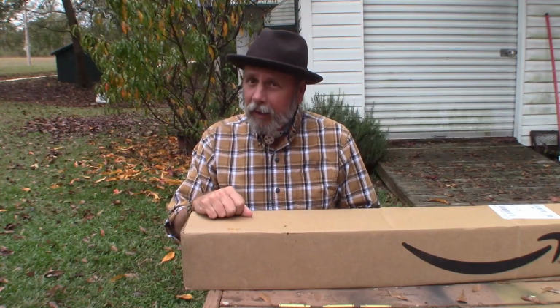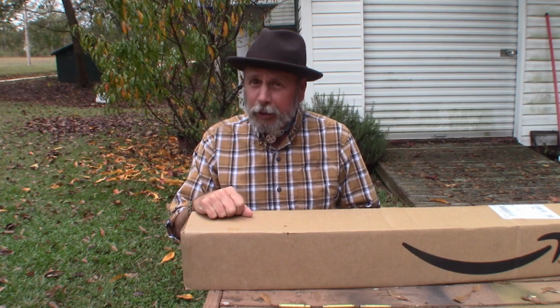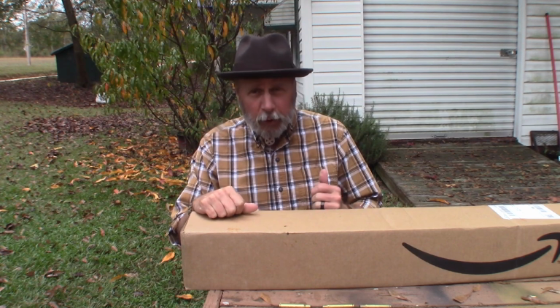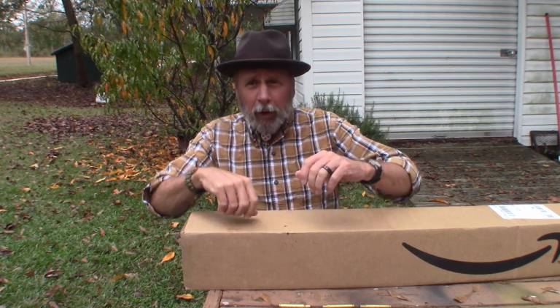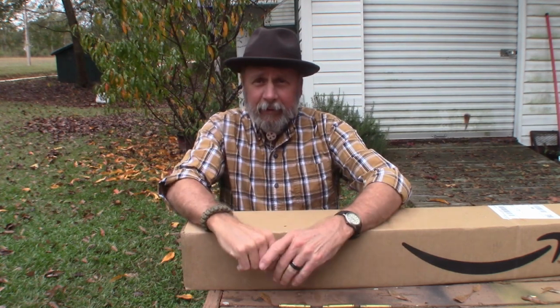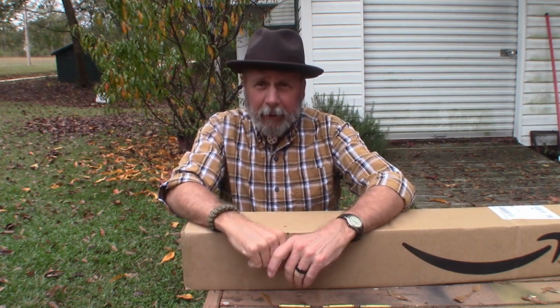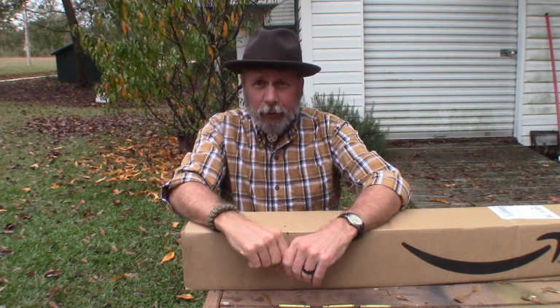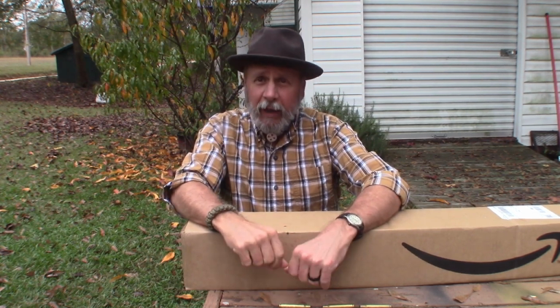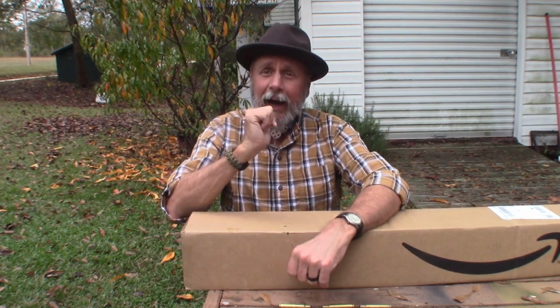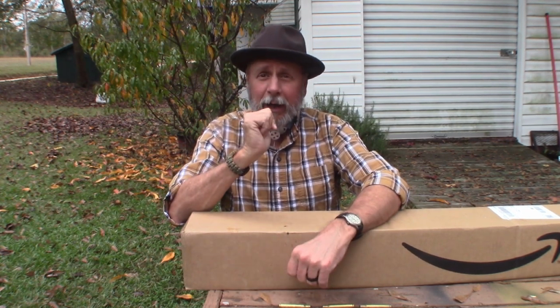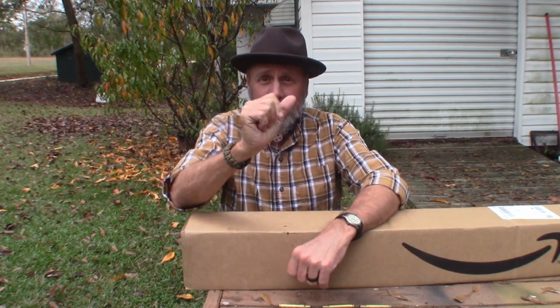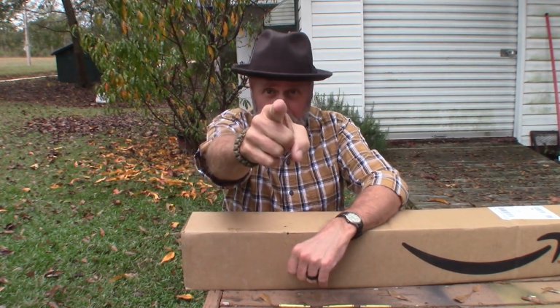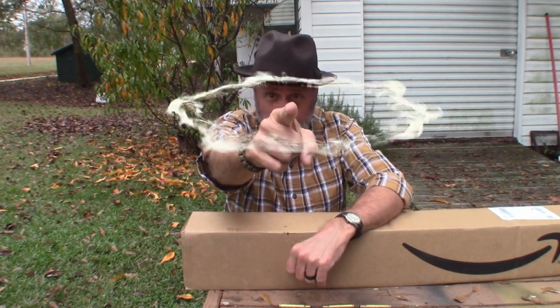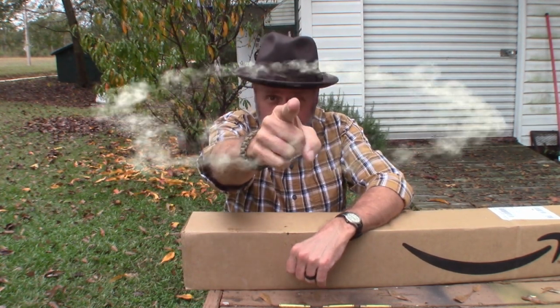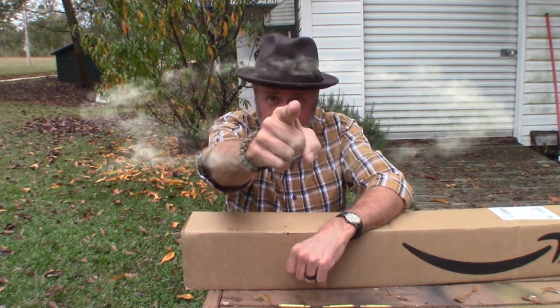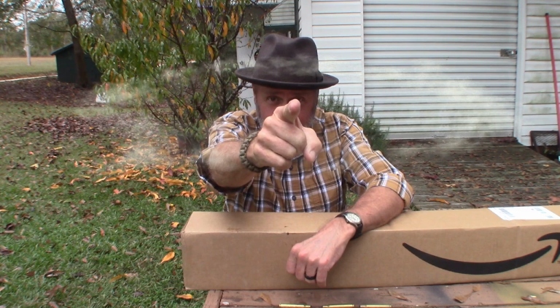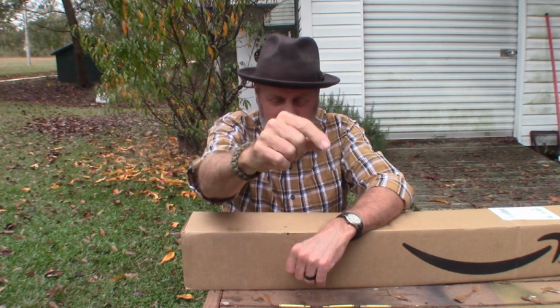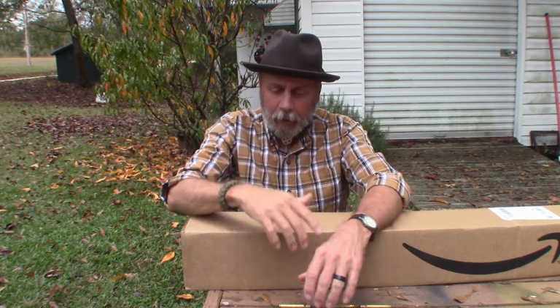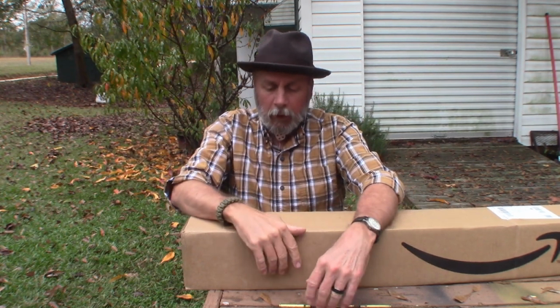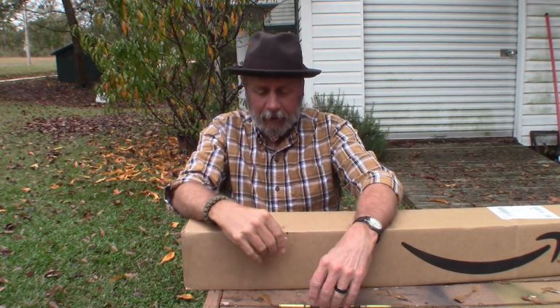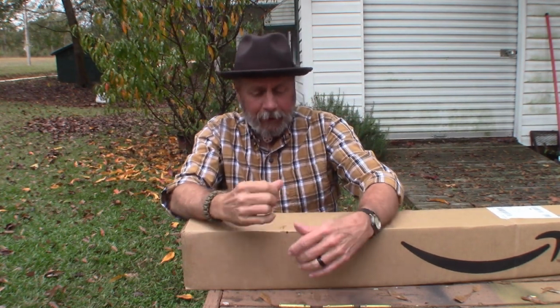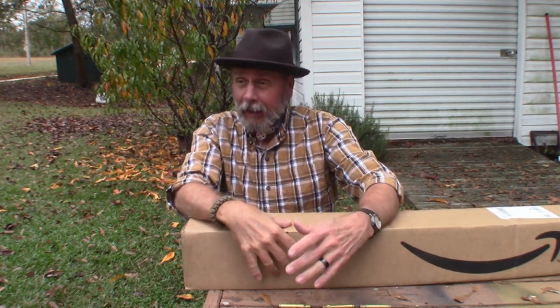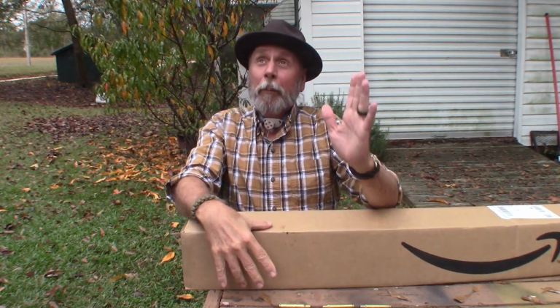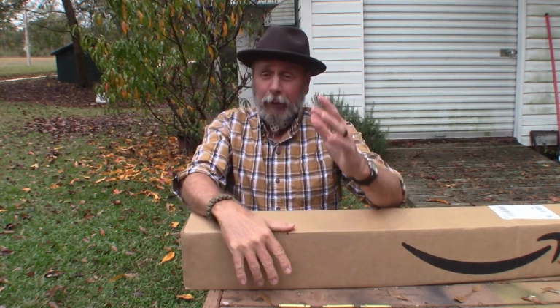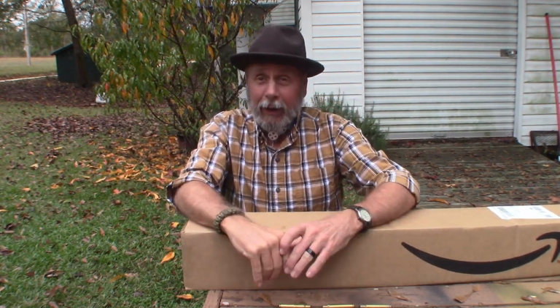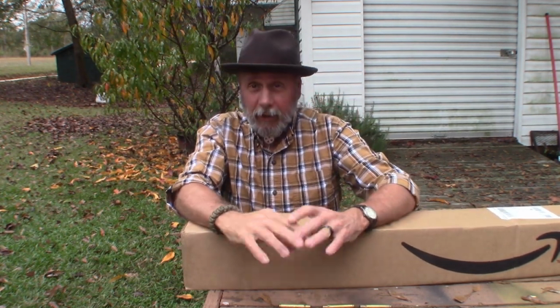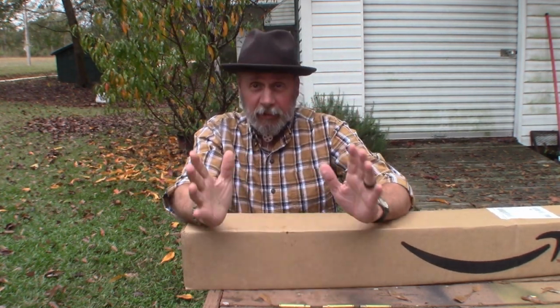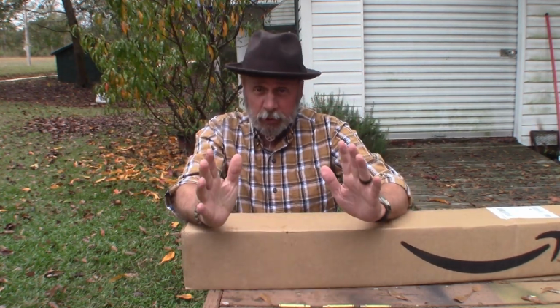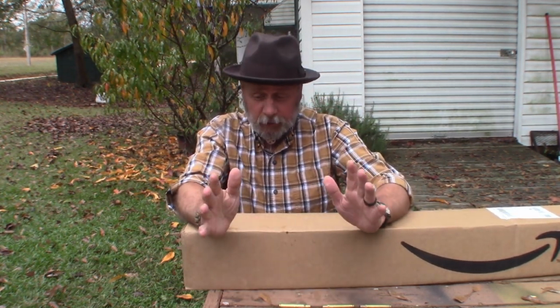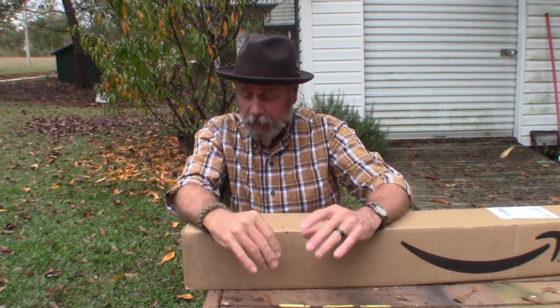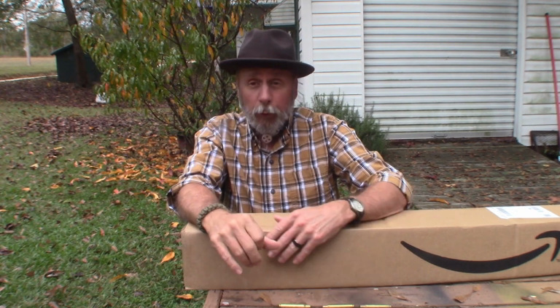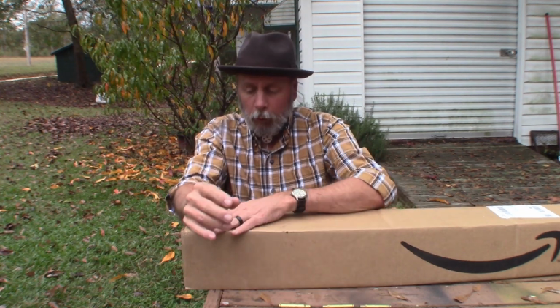Hey YouTube, welcome back to Airbin Outdoors! I'm Airbin — but you knew that didn't you. Today I hope I don't get rained on, so I'm going to try to do this video real quick.